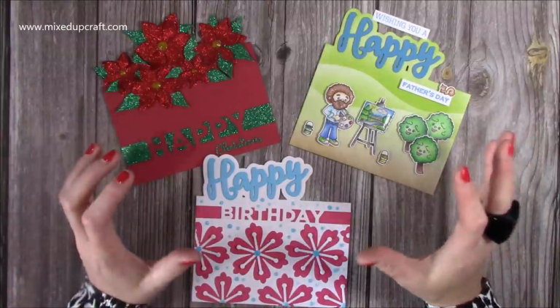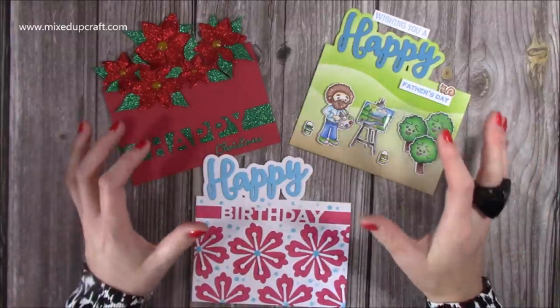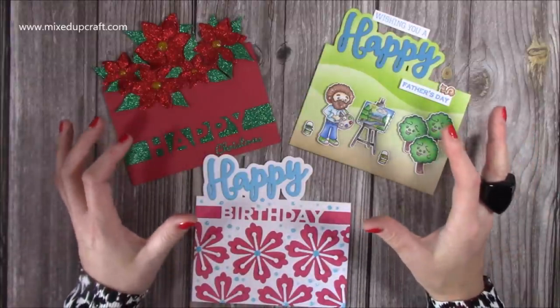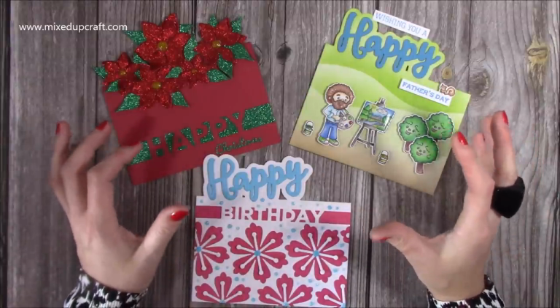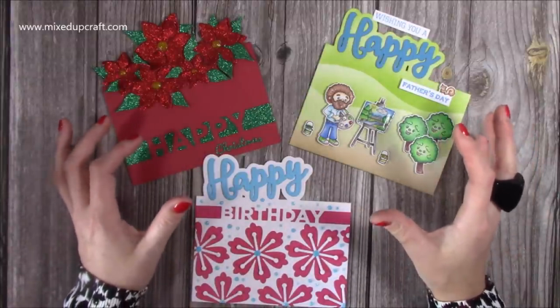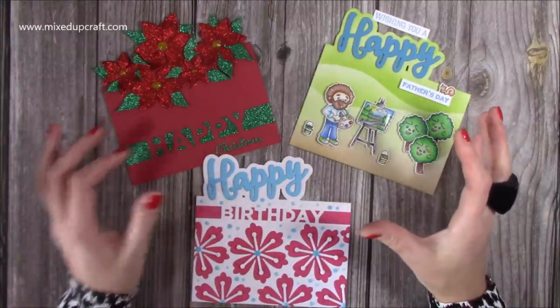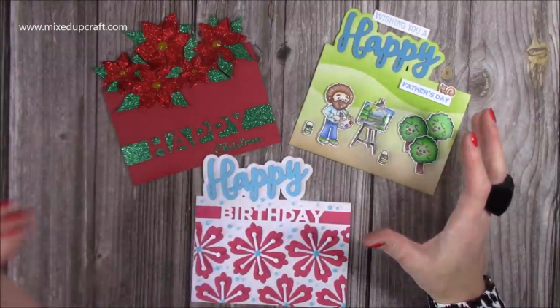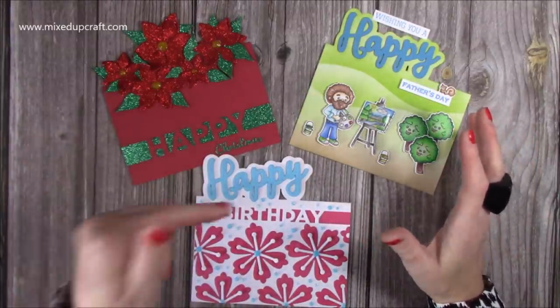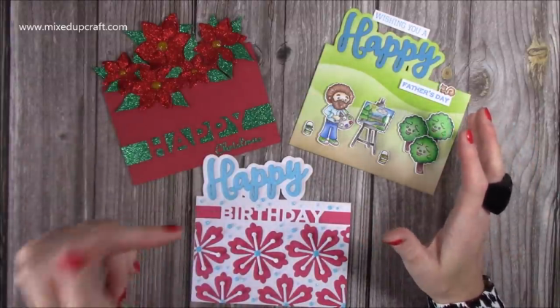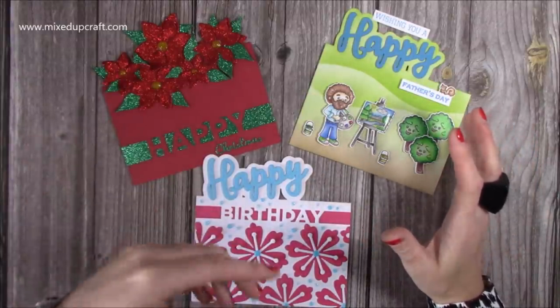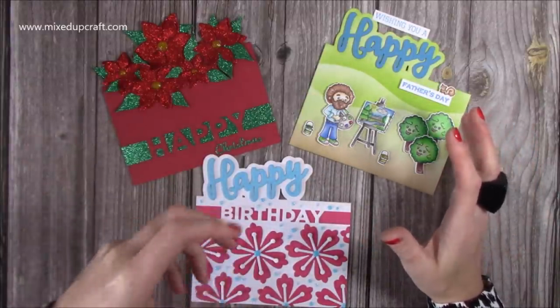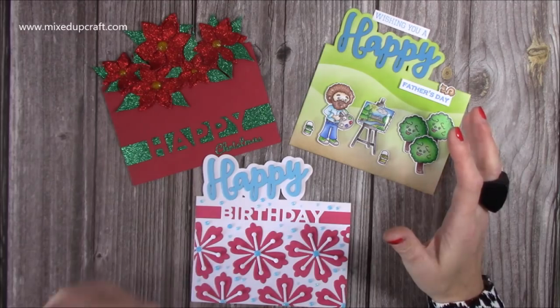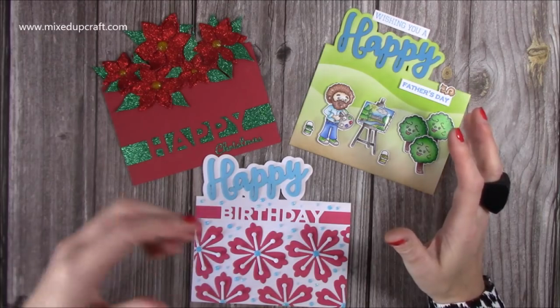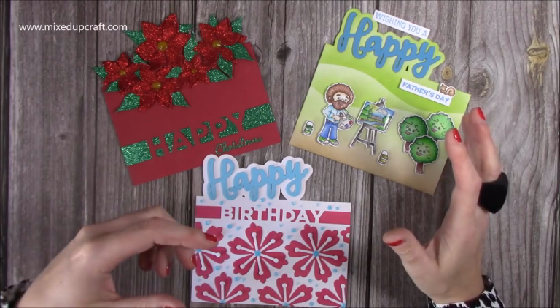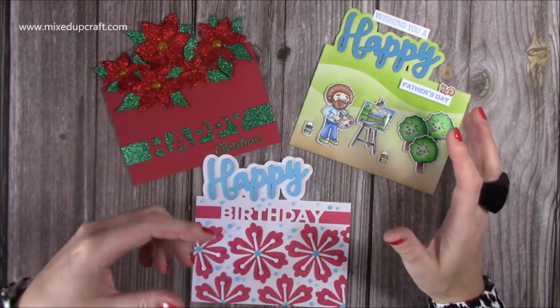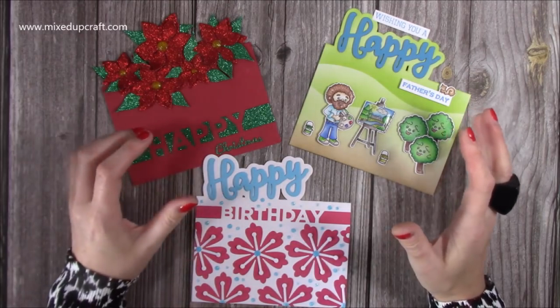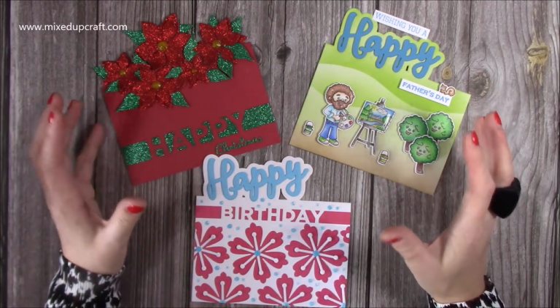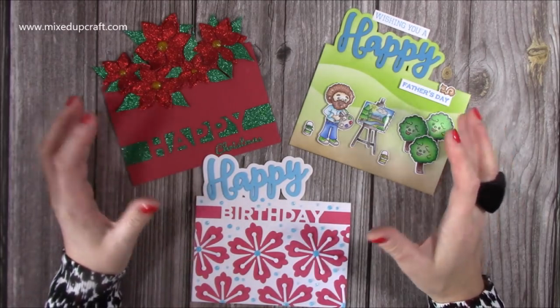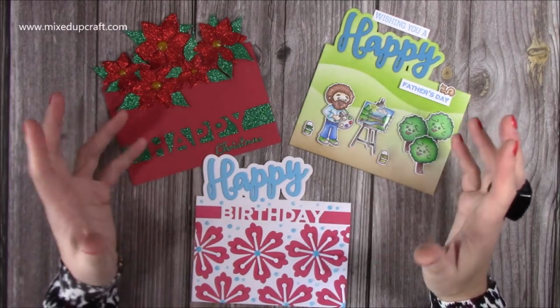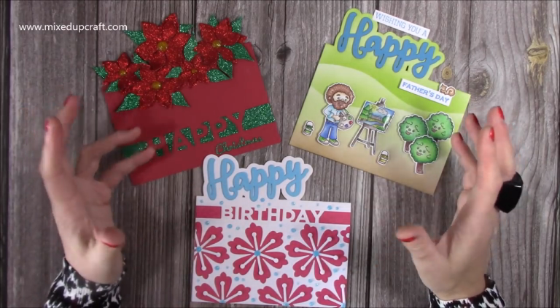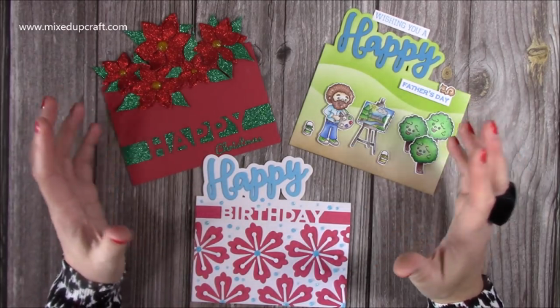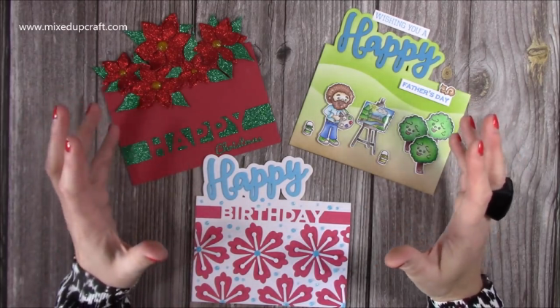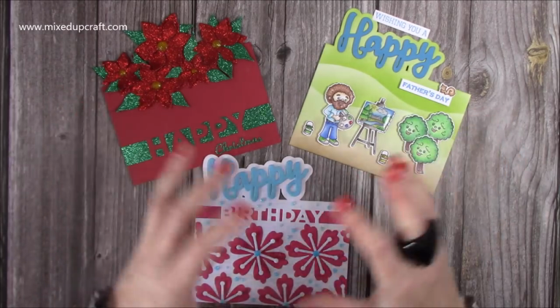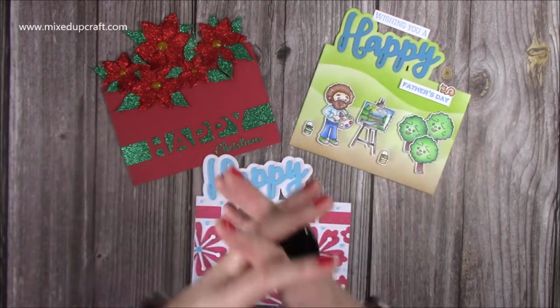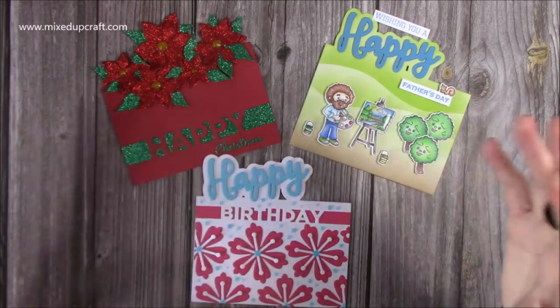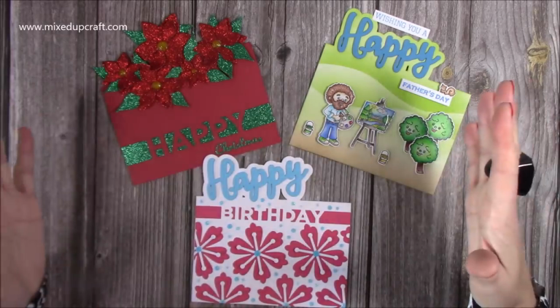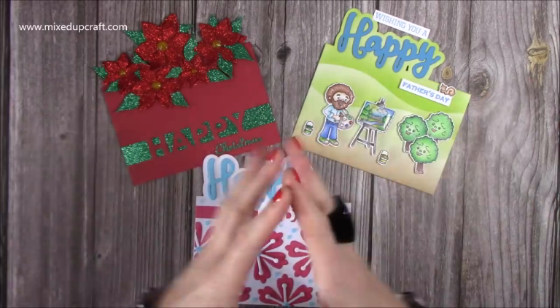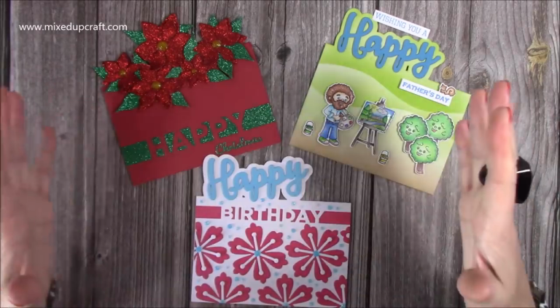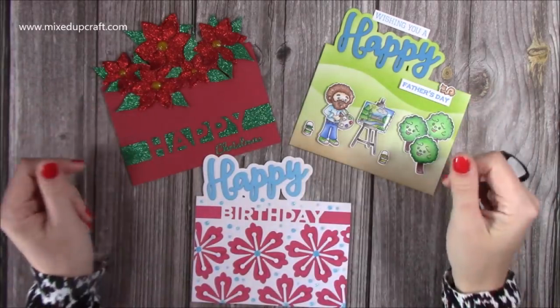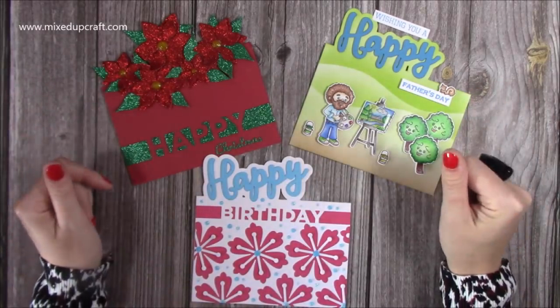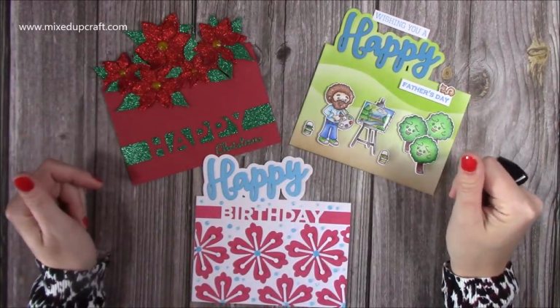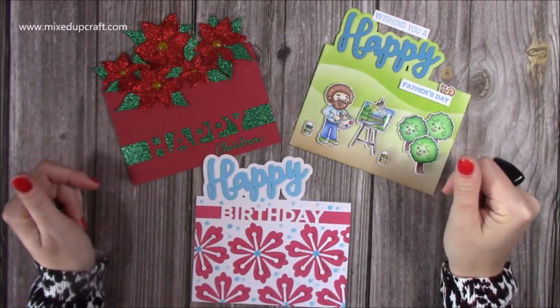I actually first did this during a Facebook Live and I will link that full live video below in the description box. So if you do want to just have a look and see it in more detail over a longer period, then do check out that video.